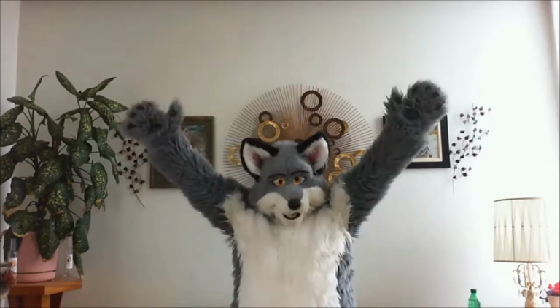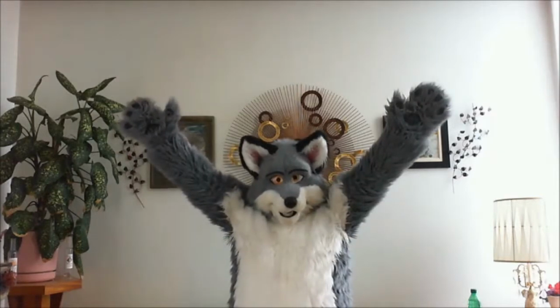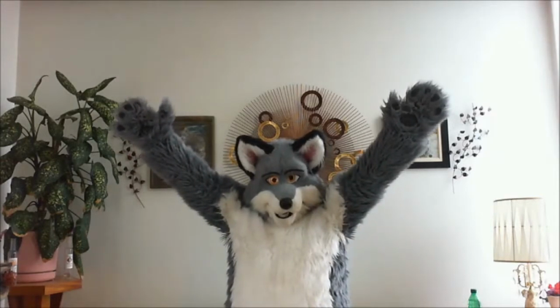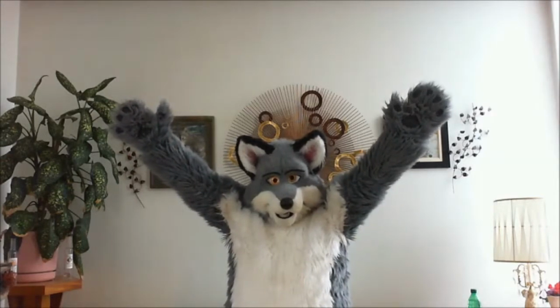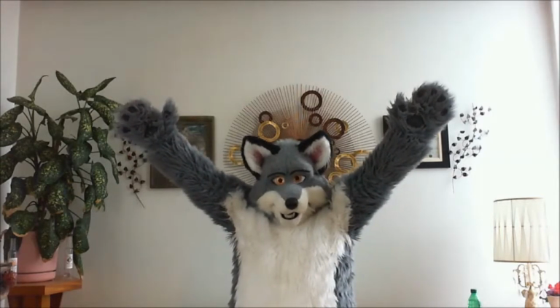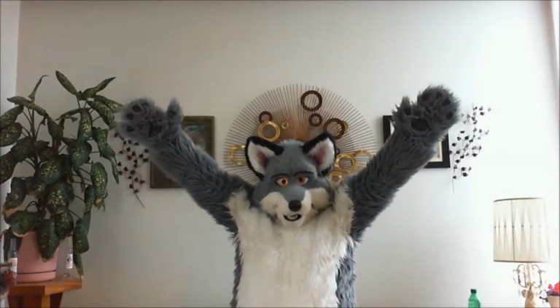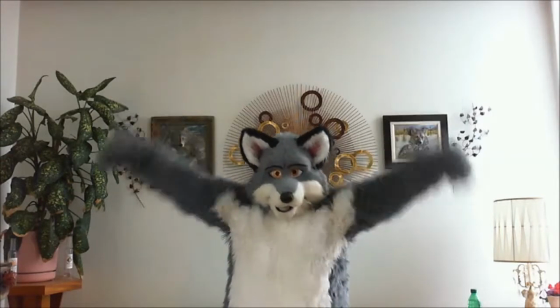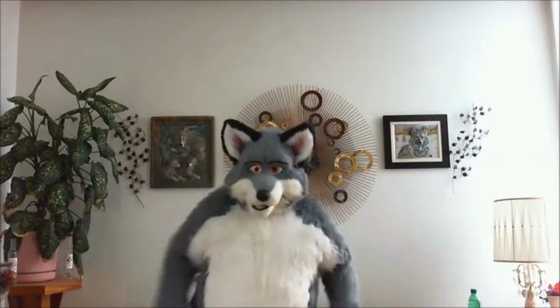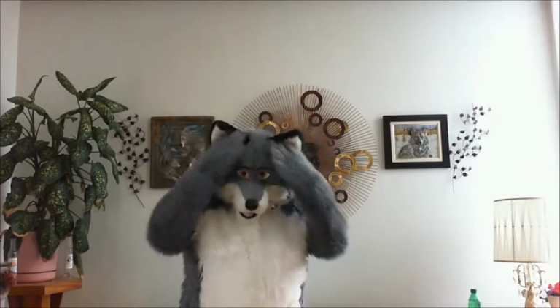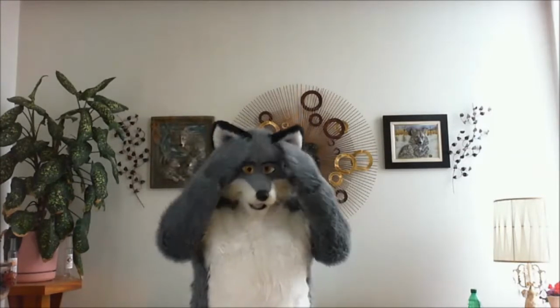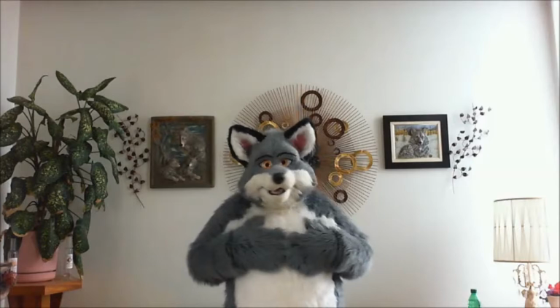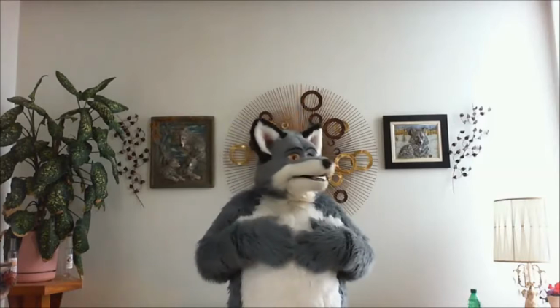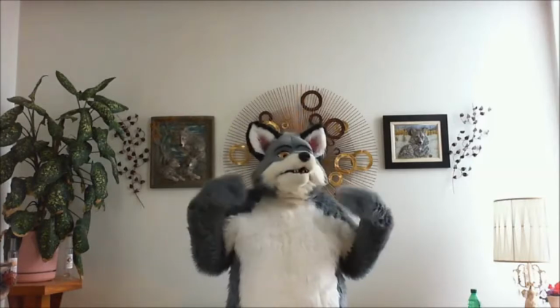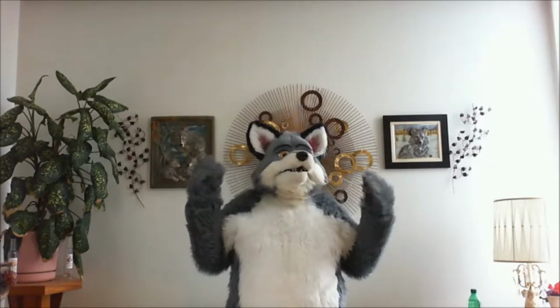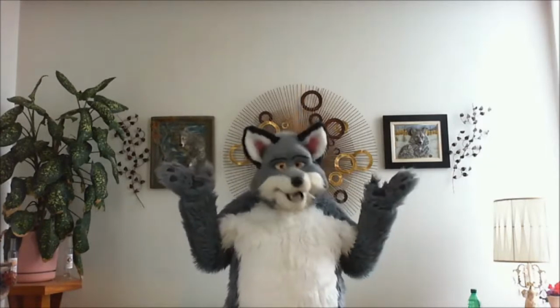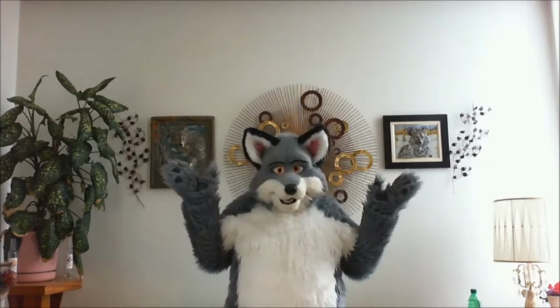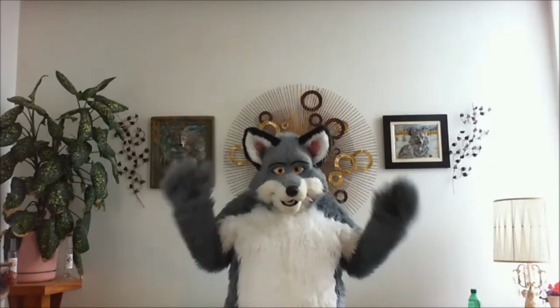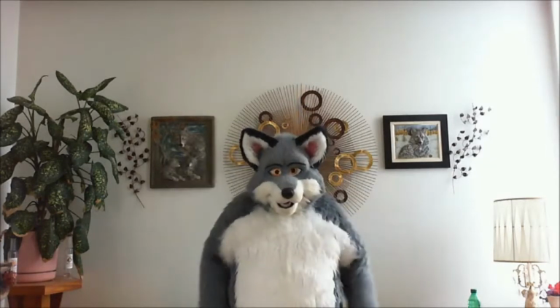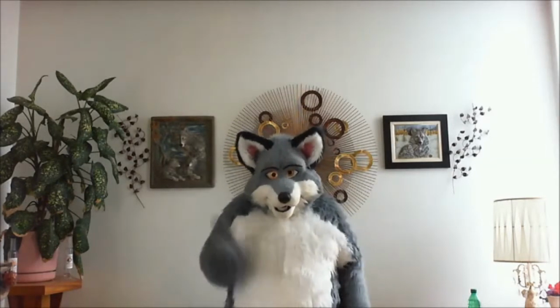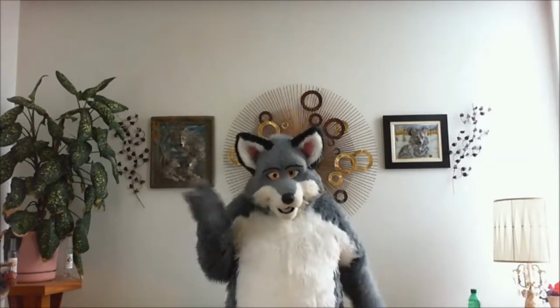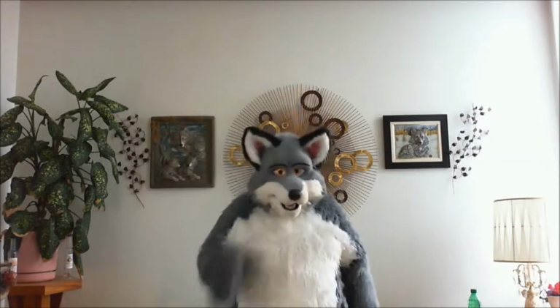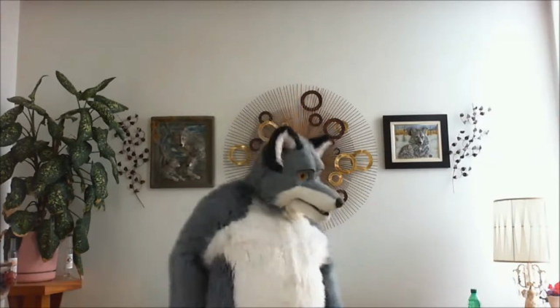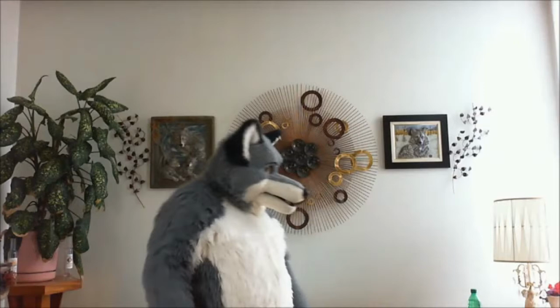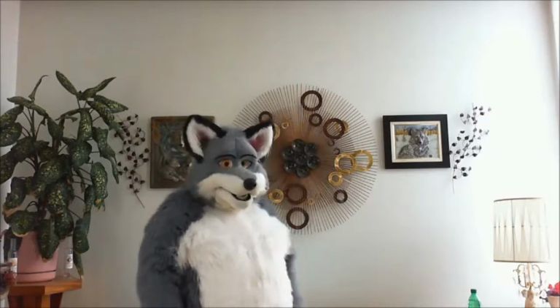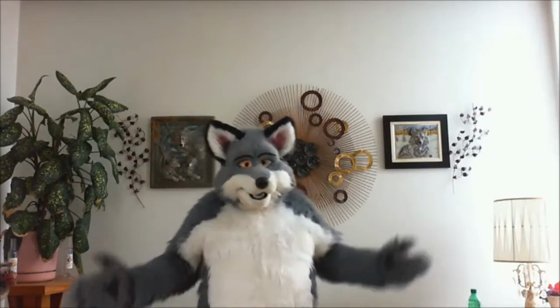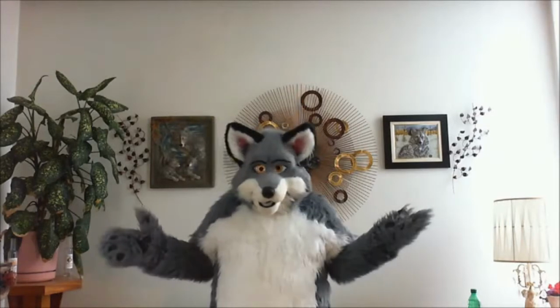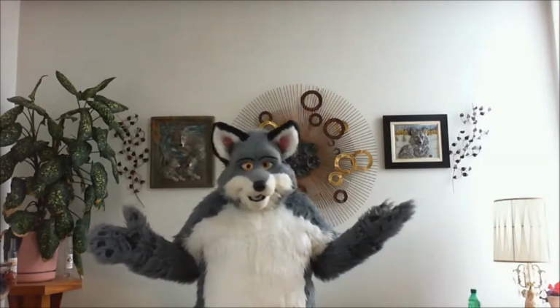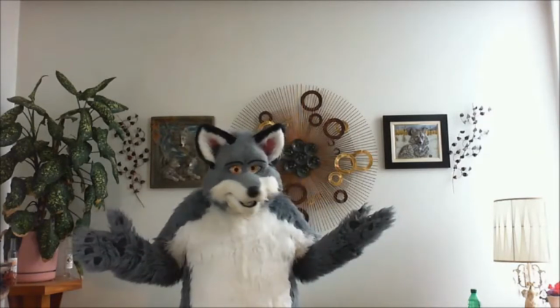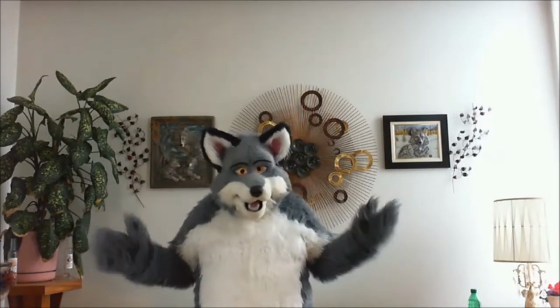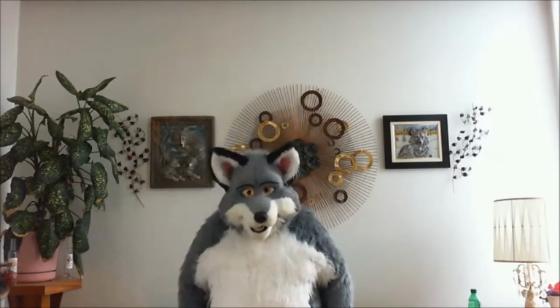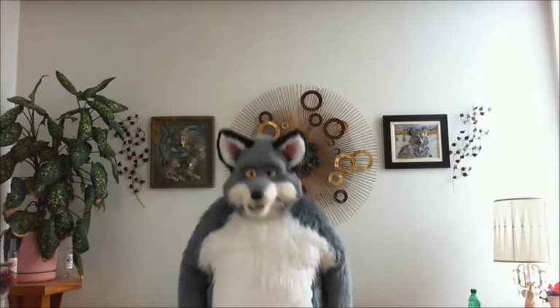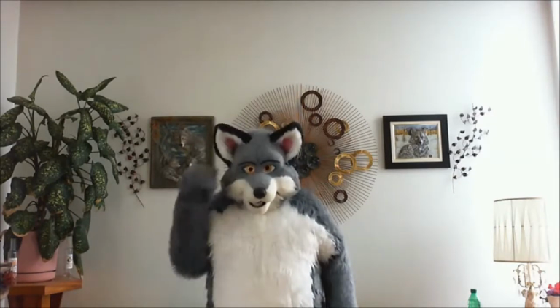Hi there, folks. It's me, Blaise. Yay! I'm here to talk about the science — well, try. And today I'll talk about the planet. Yes!